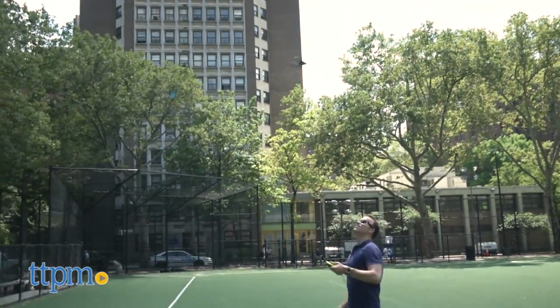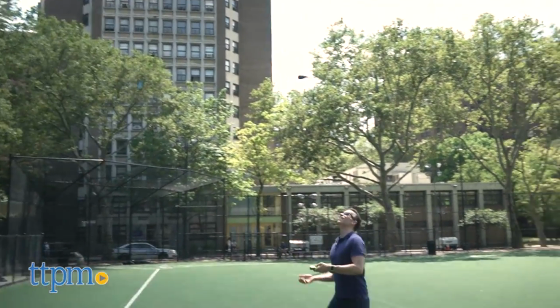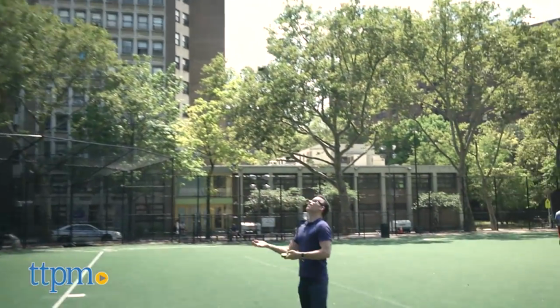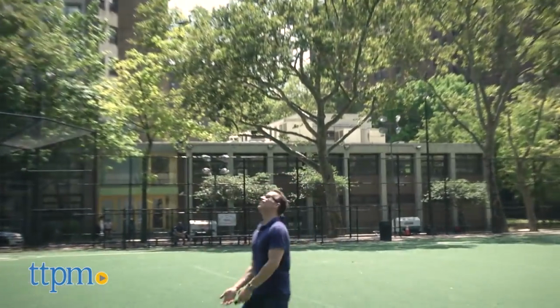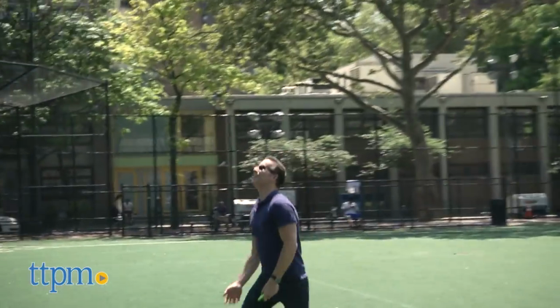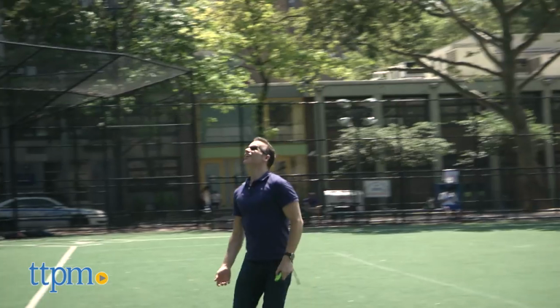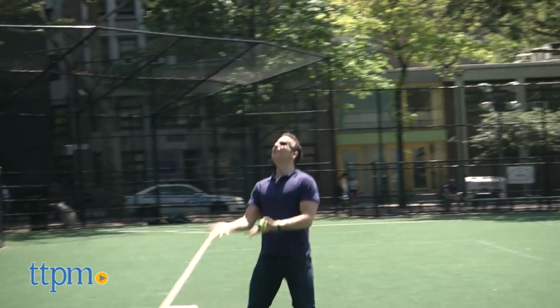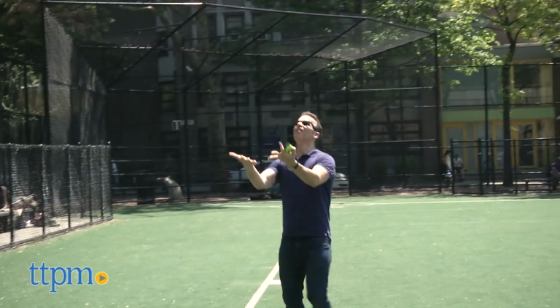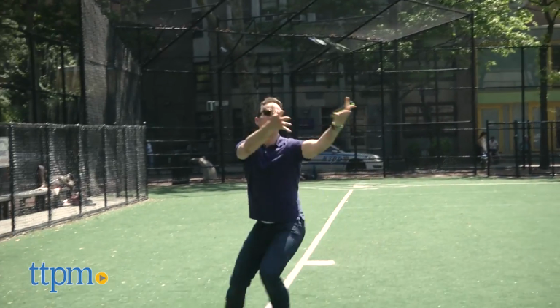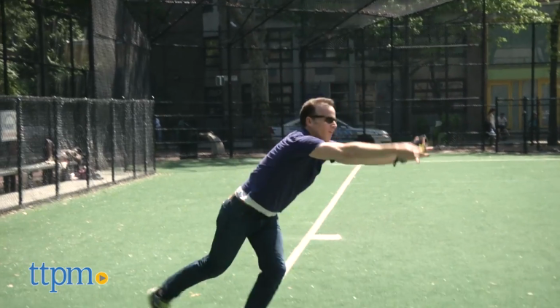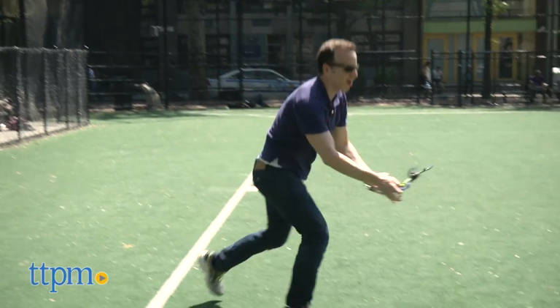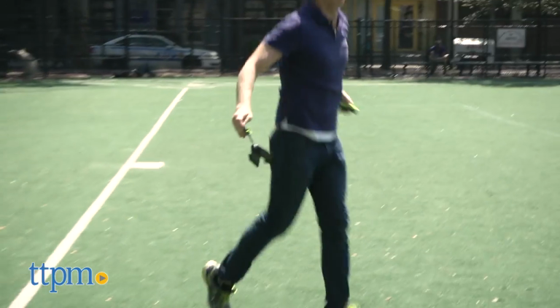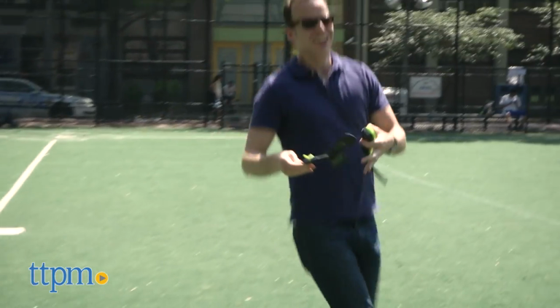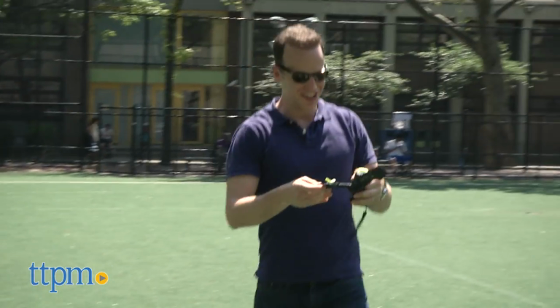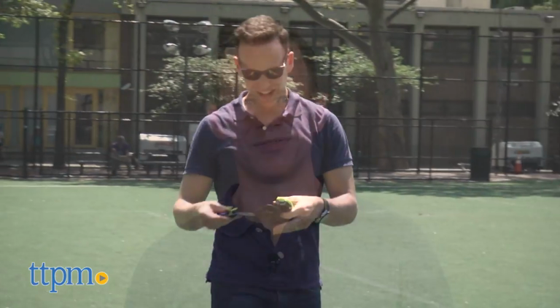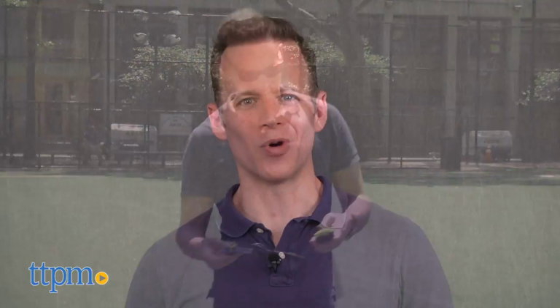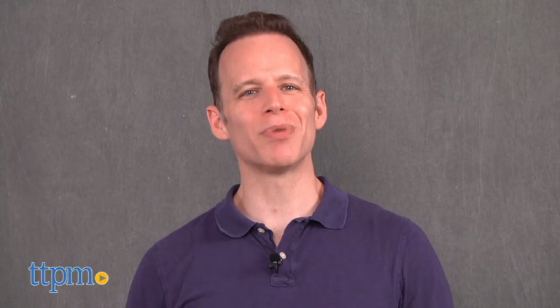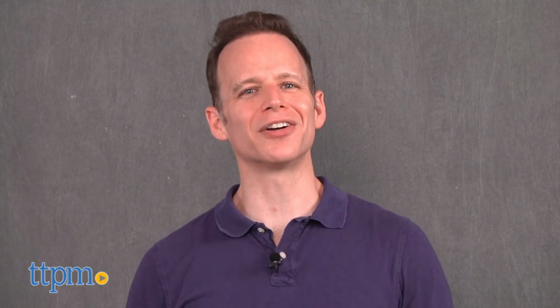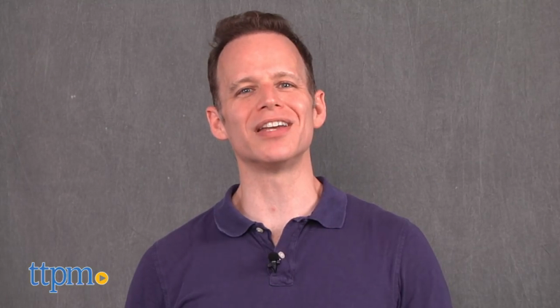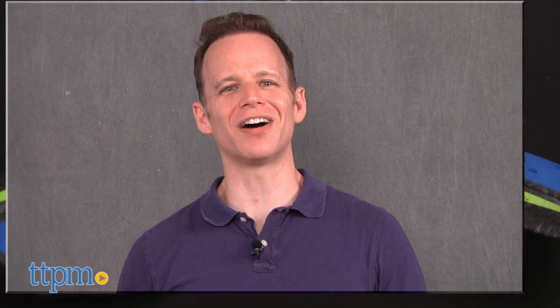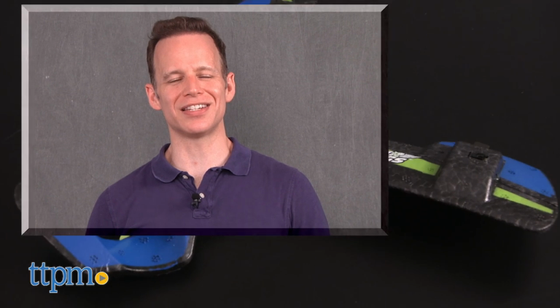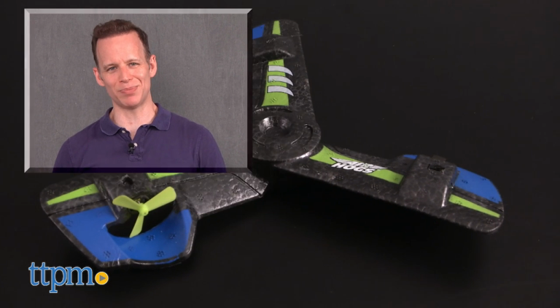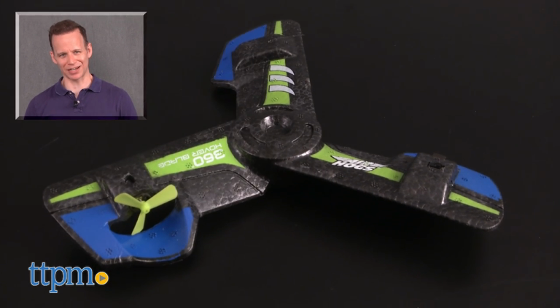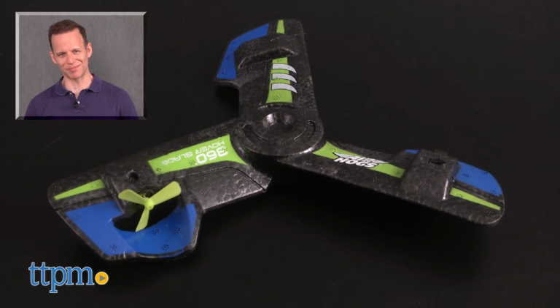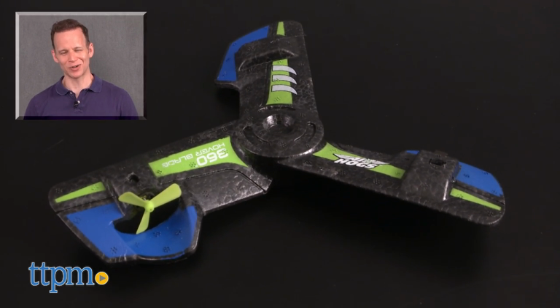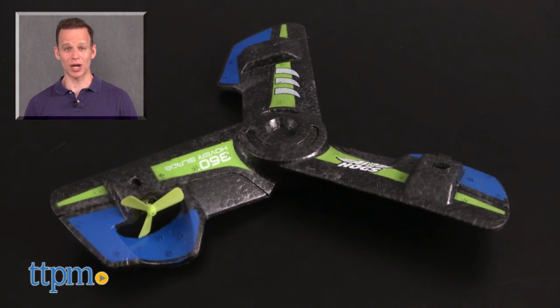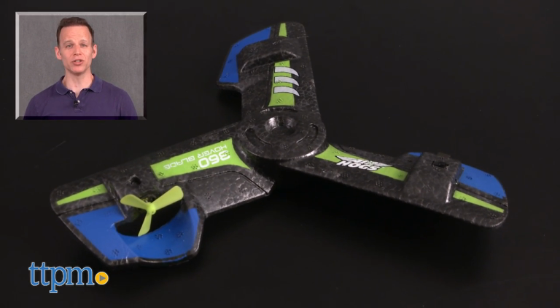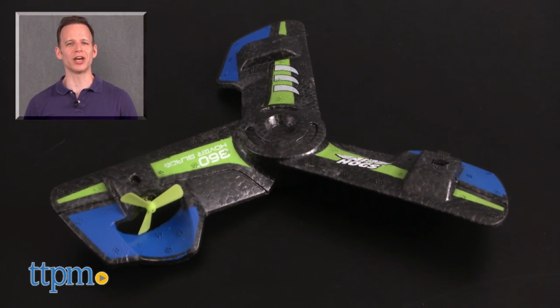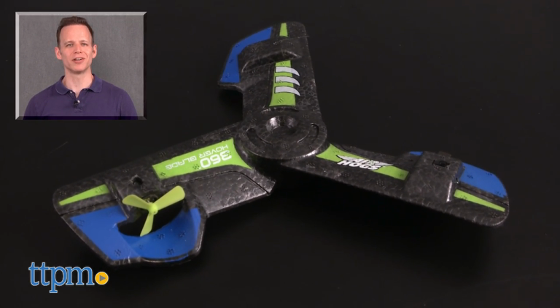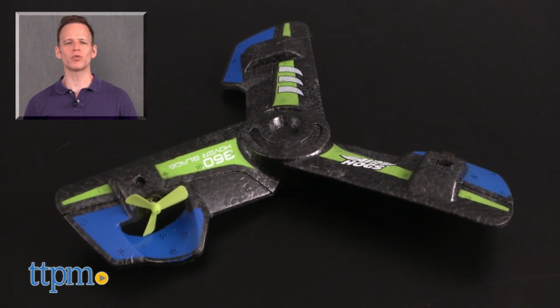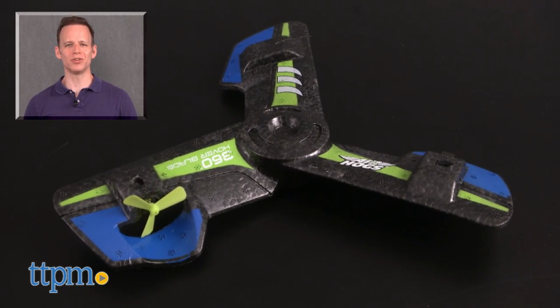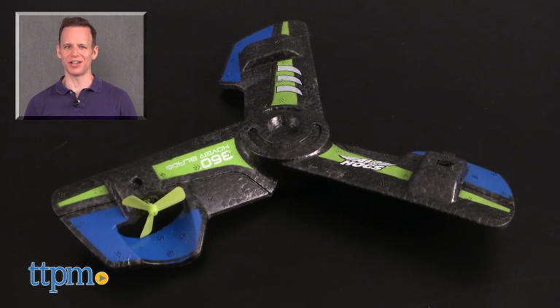The 360 Hoverblade requires four double-A batteries not included and is recommended for kids over eight. For where to buy and current pricing, find us at TTPM.com or subscribe to our YouTube channels for more great reviews every day.